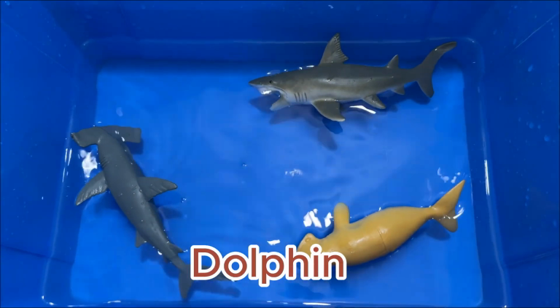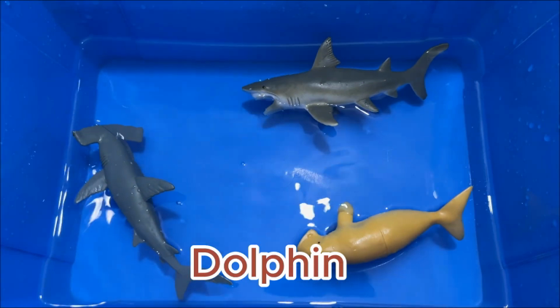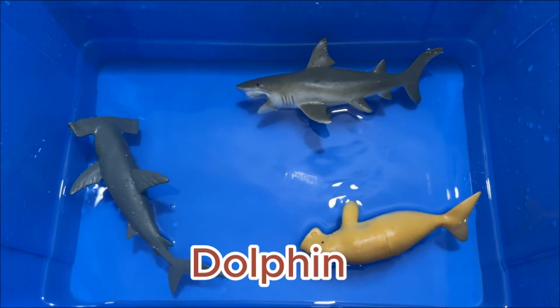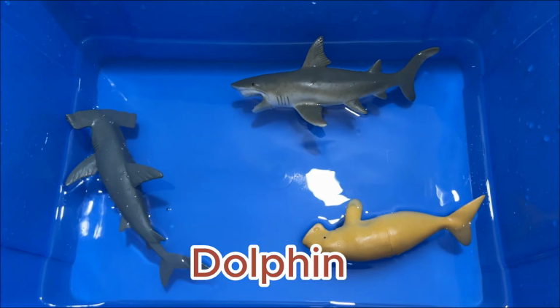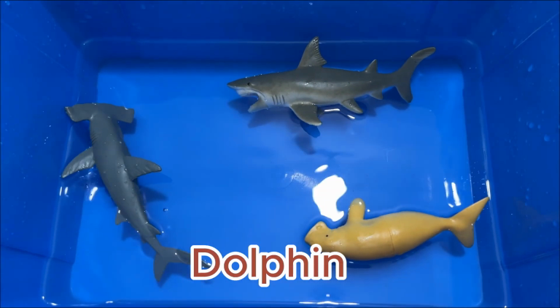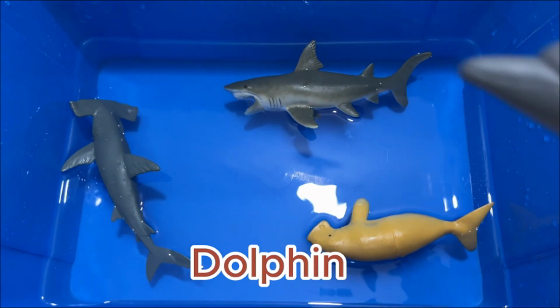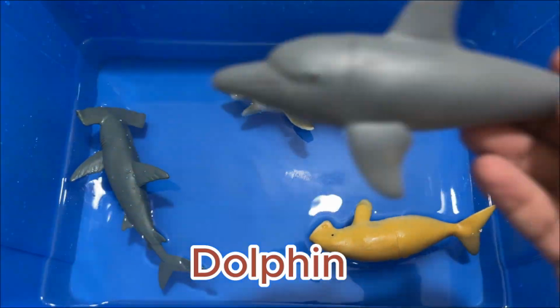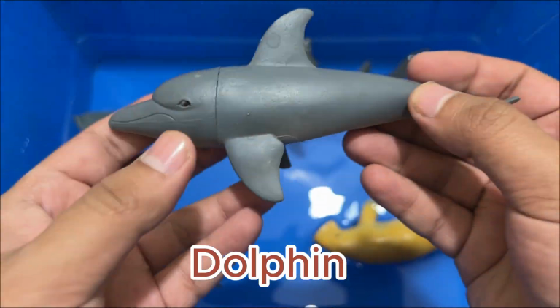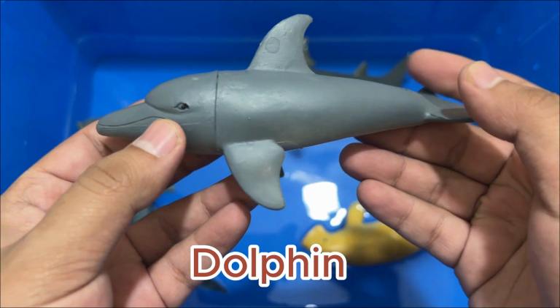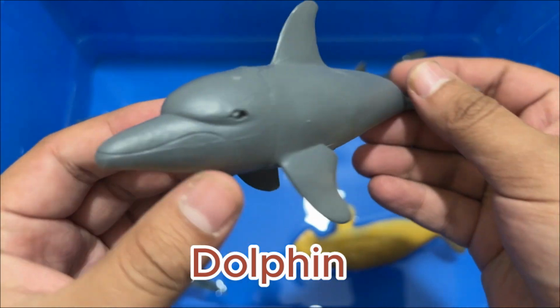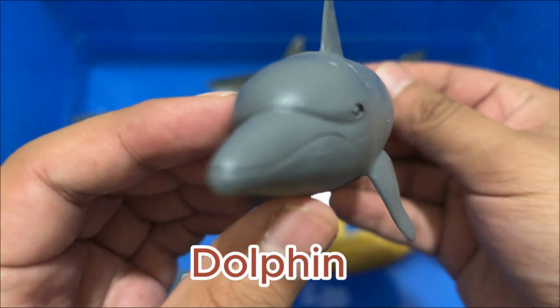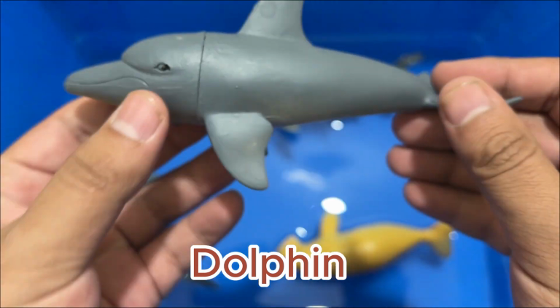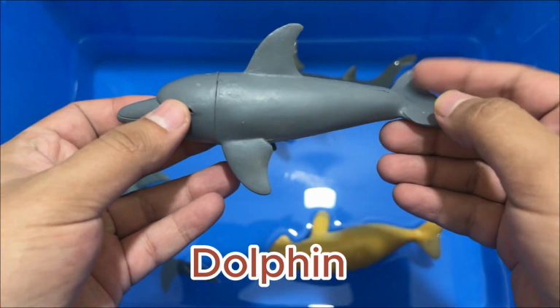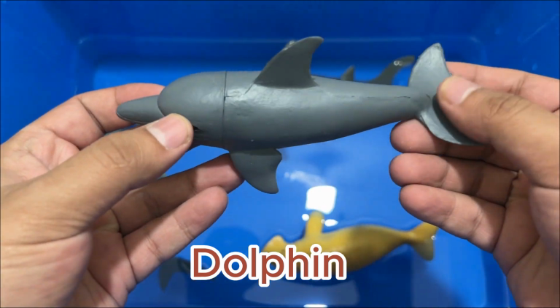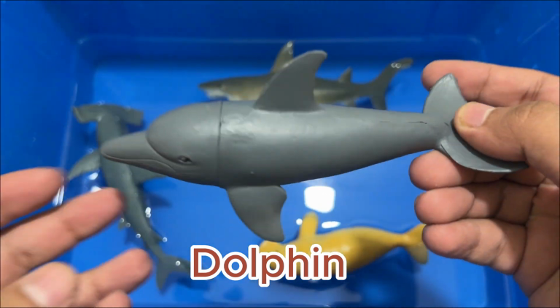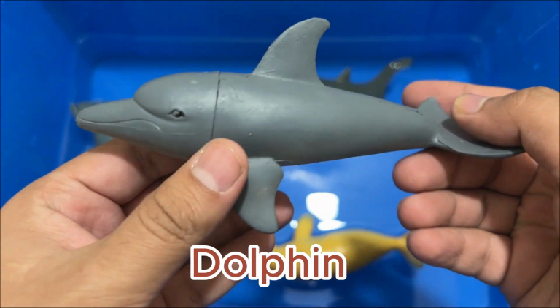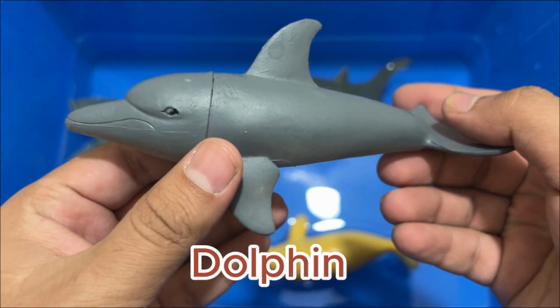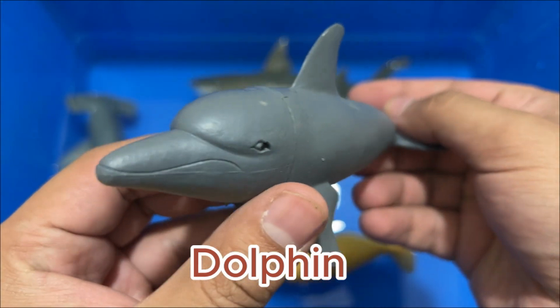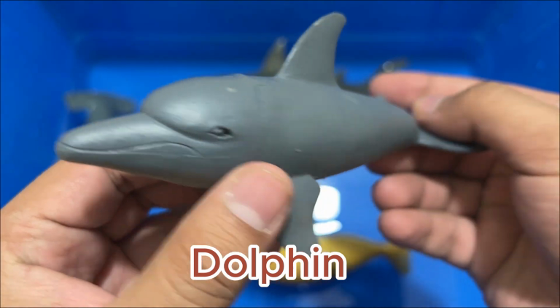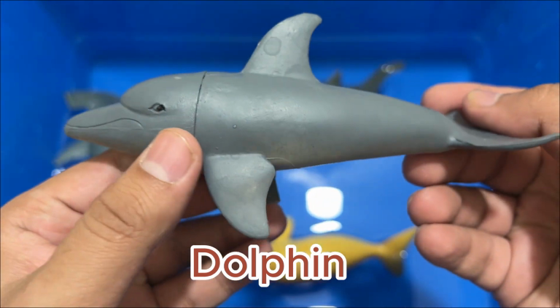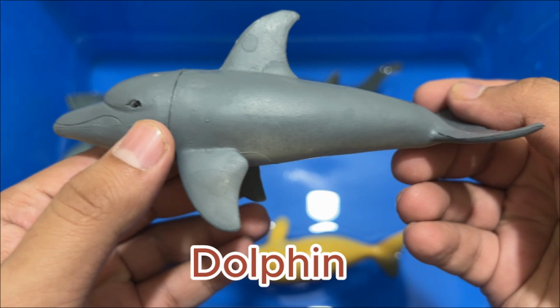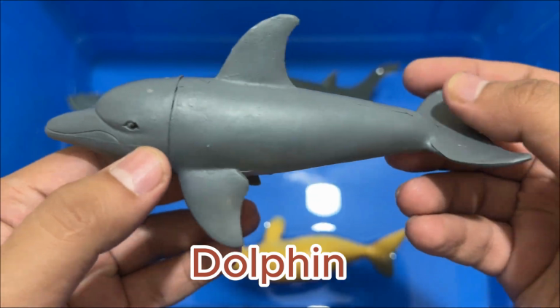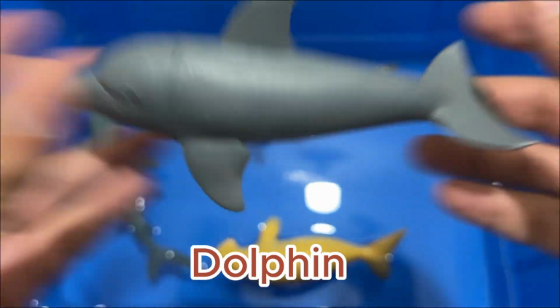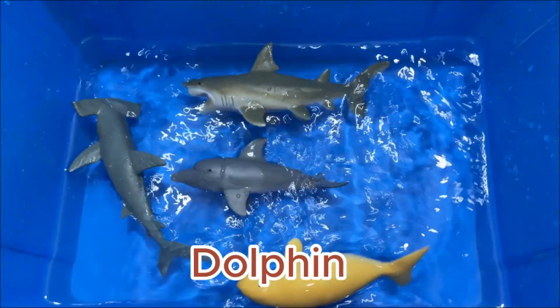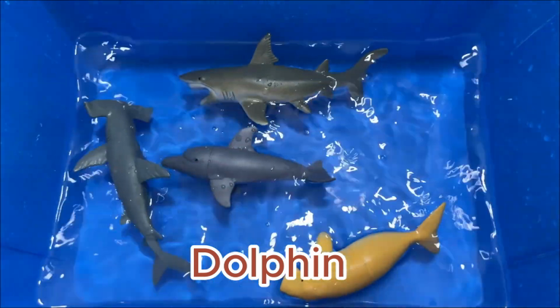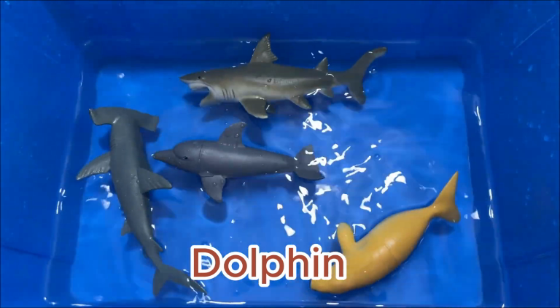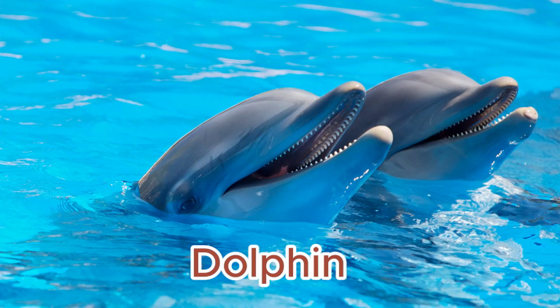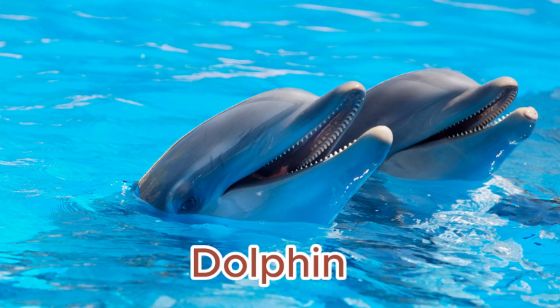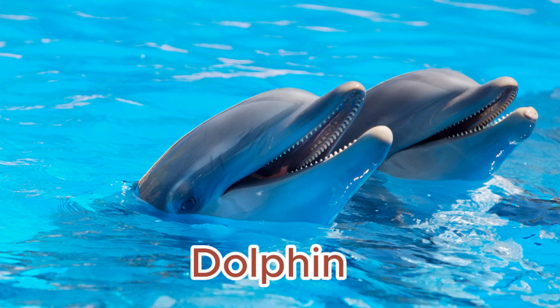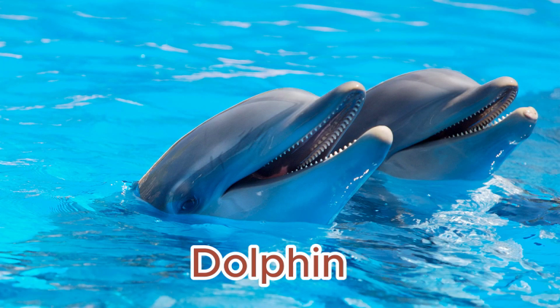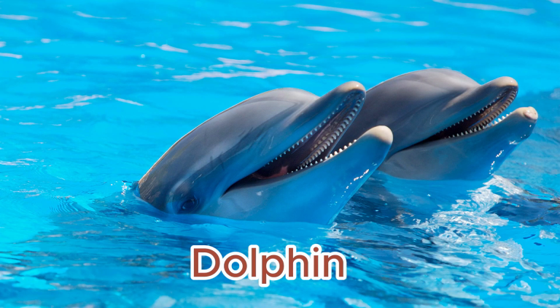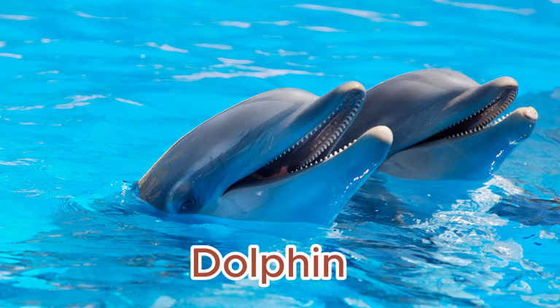Baby dolphins can't breathe underwater. Even though dolphins are marine animals, they are also mammals, meaning they have lungs instead of gills. Baby dolphins can hold their breath for quite a while, often up to 15 minutes at a time.